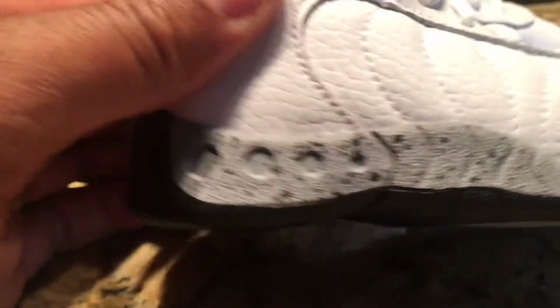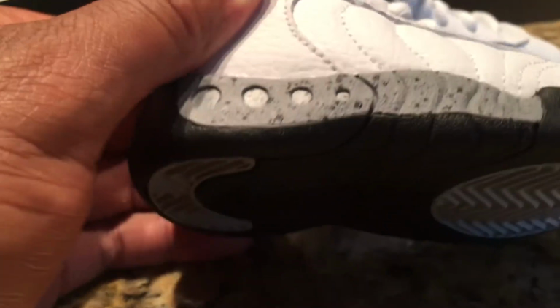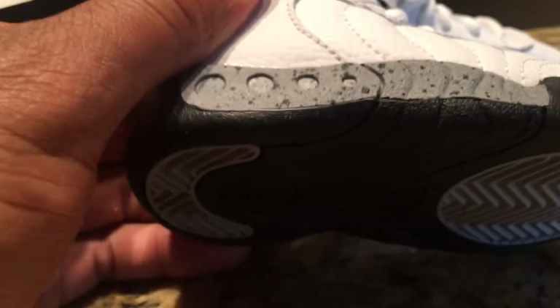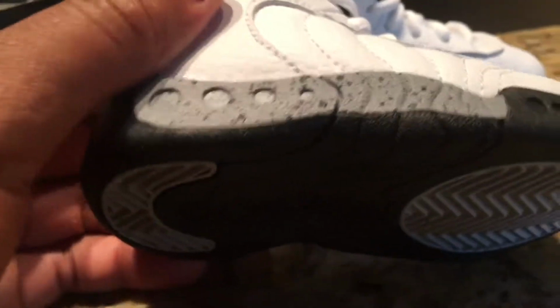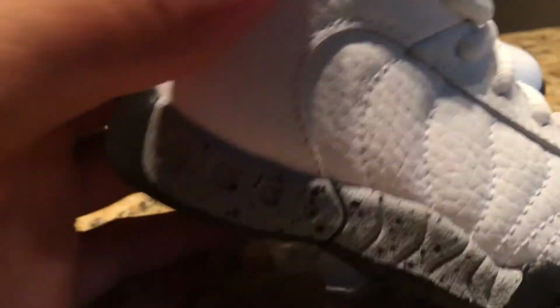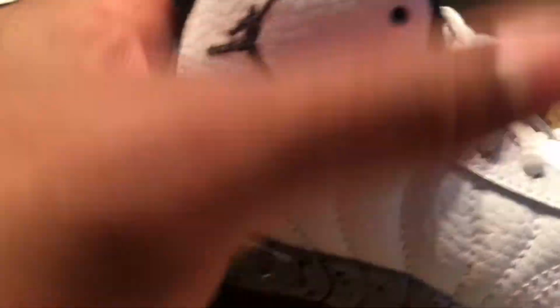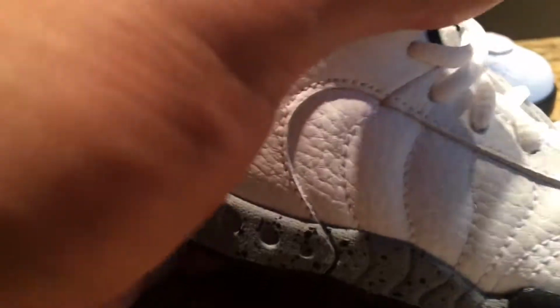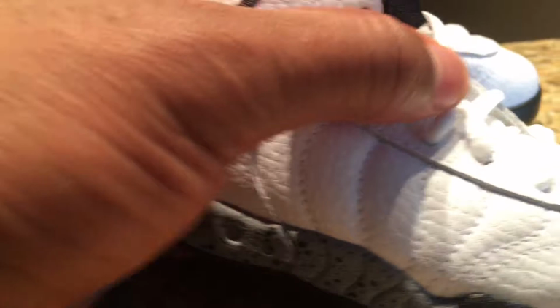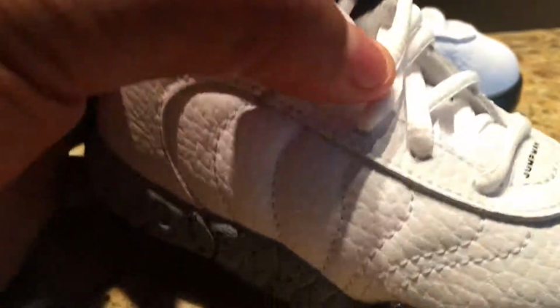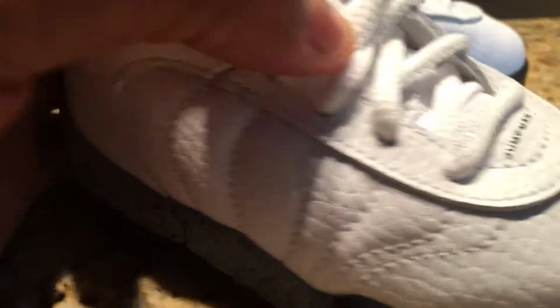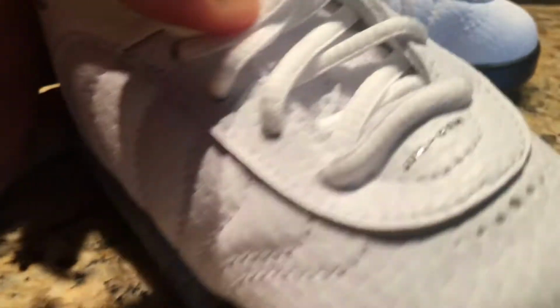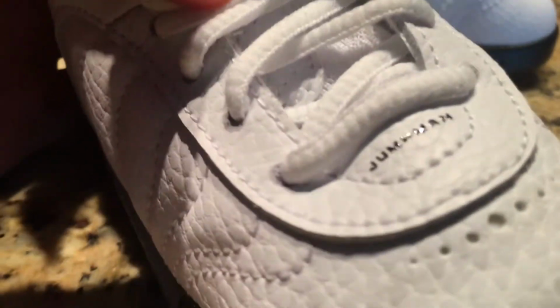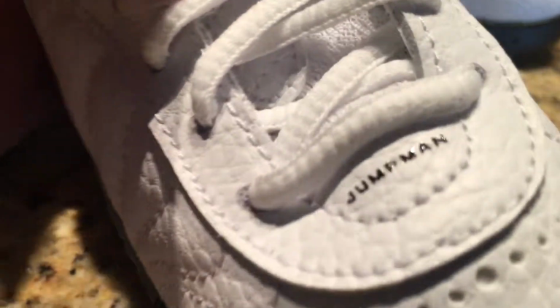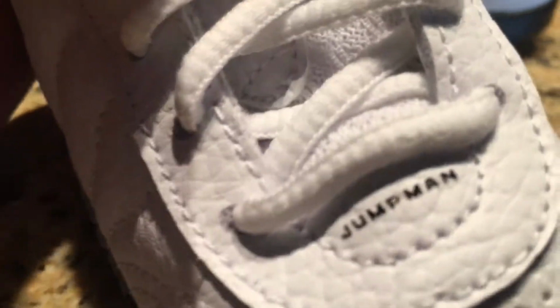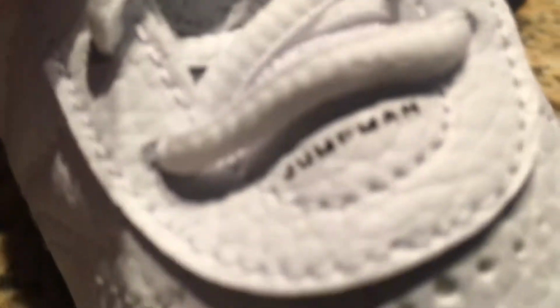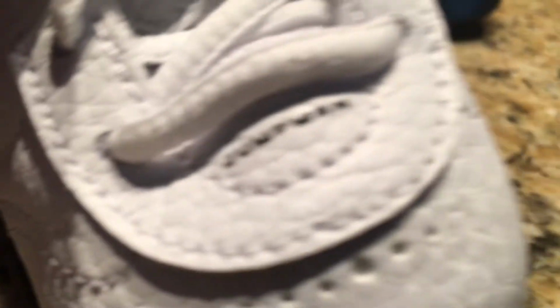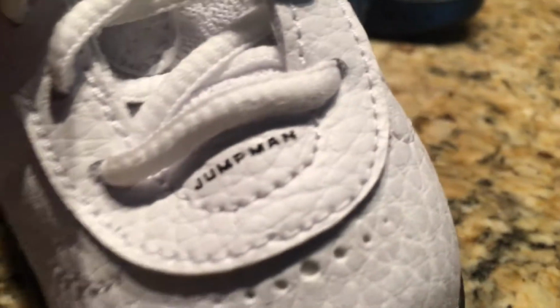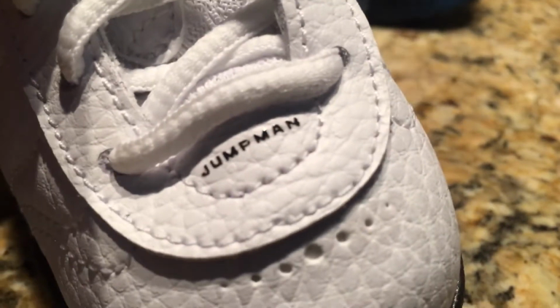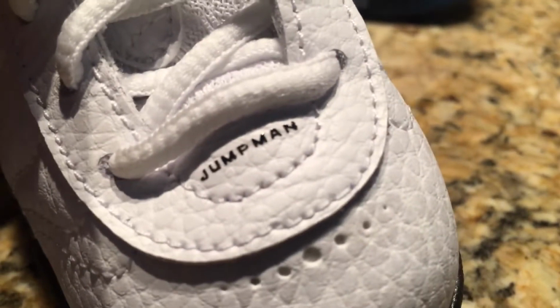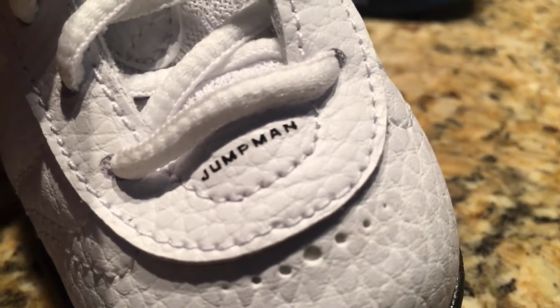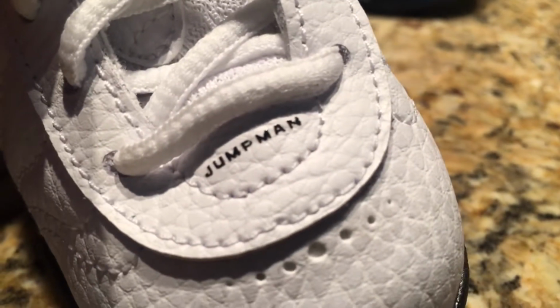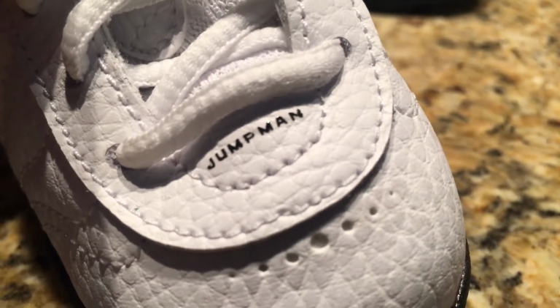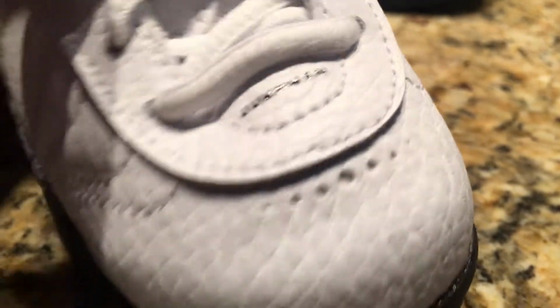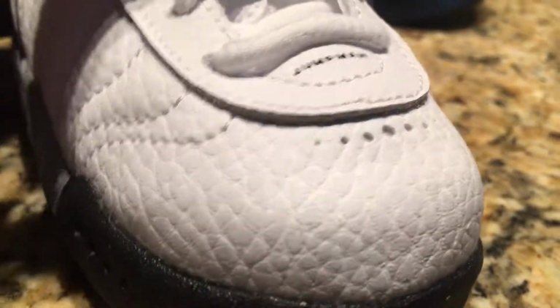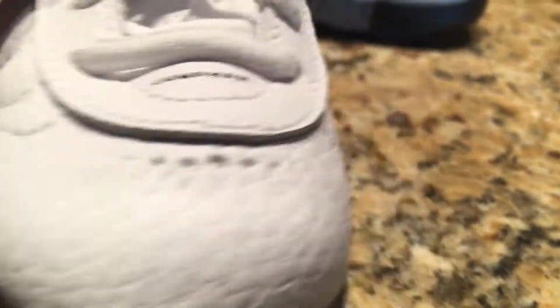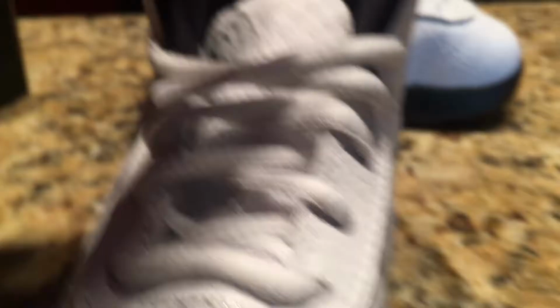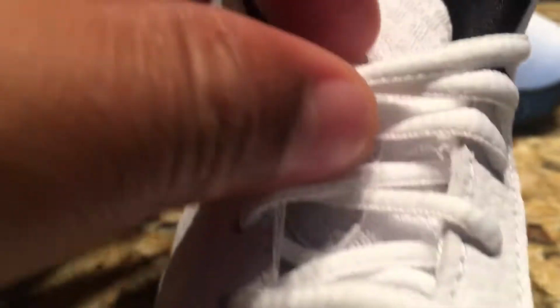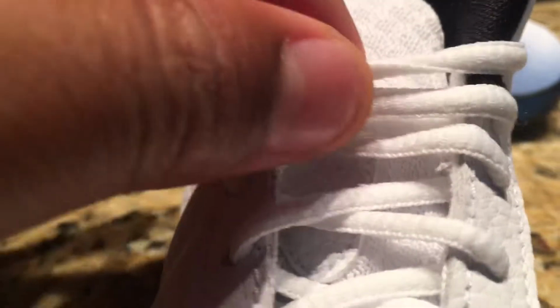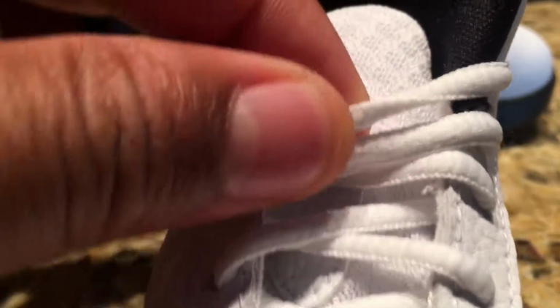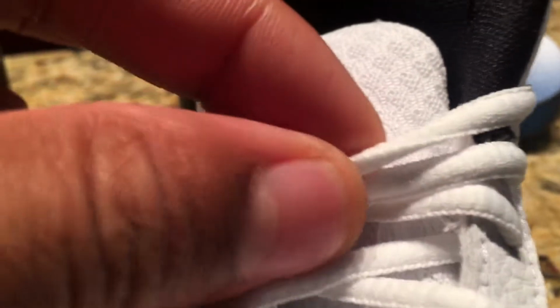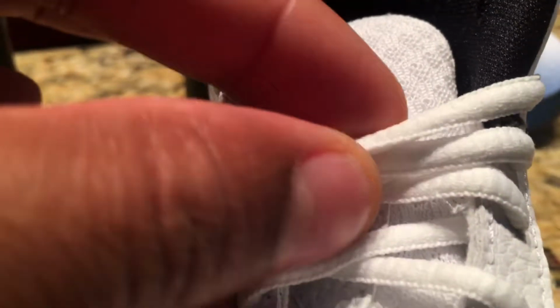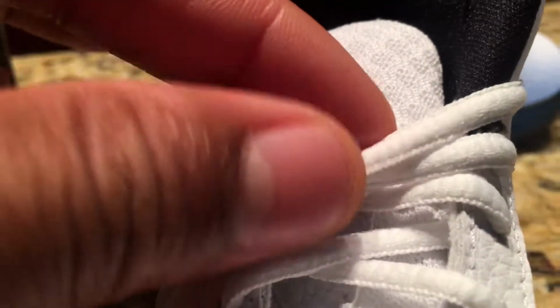These are some sweet shoes. I mean, they look just like the adult version - they're just like a baby version. And you see in the front it says Jumpman. Okay, Jumpman. It comes with the shoe strings.